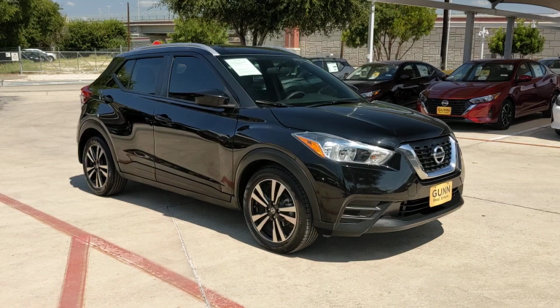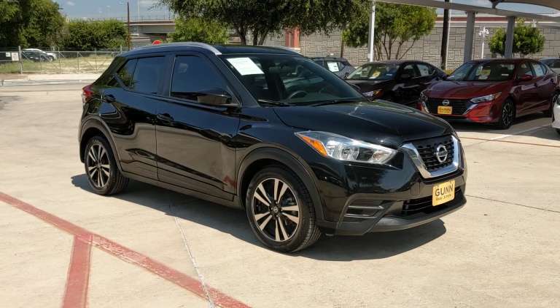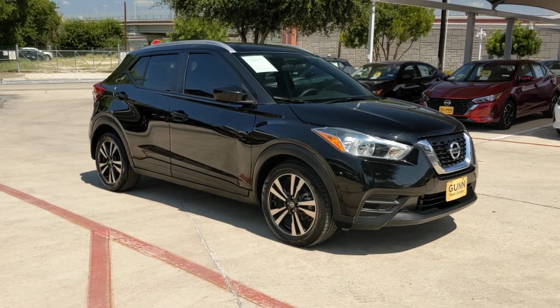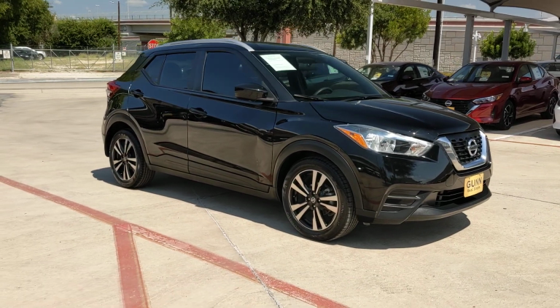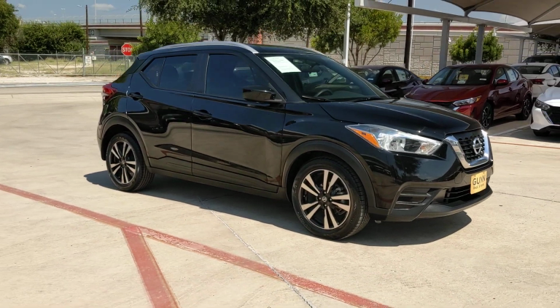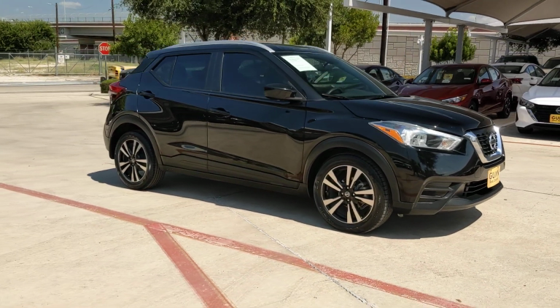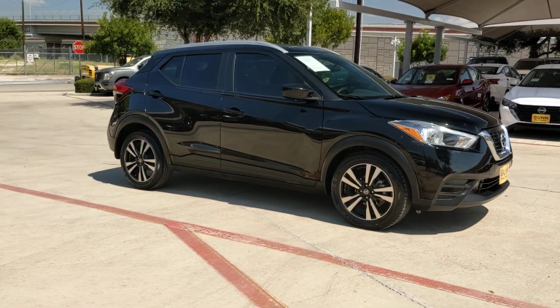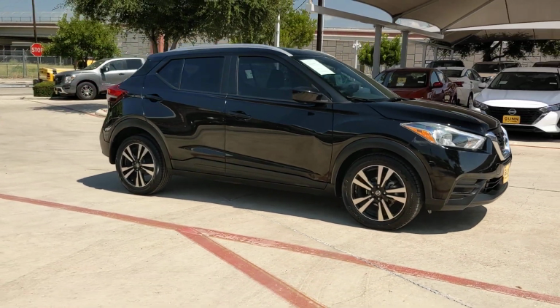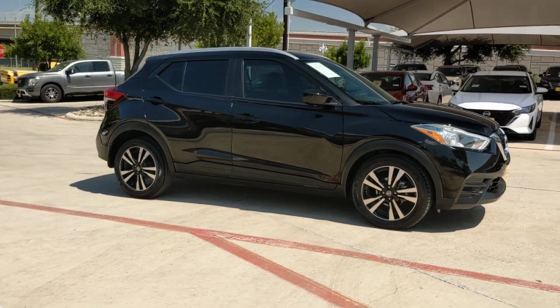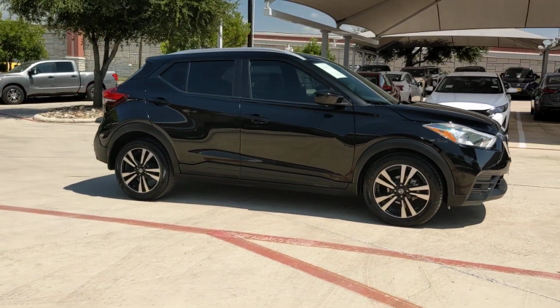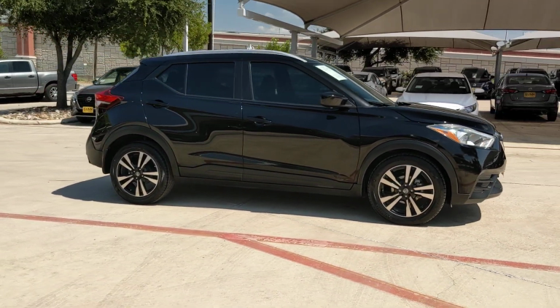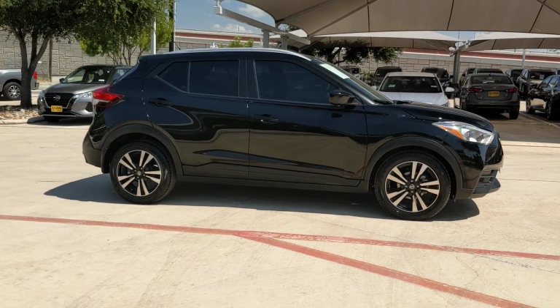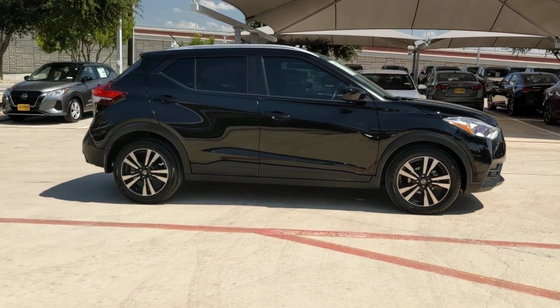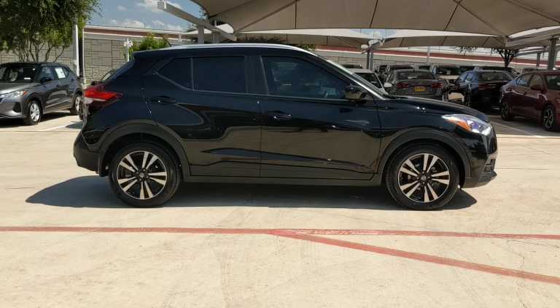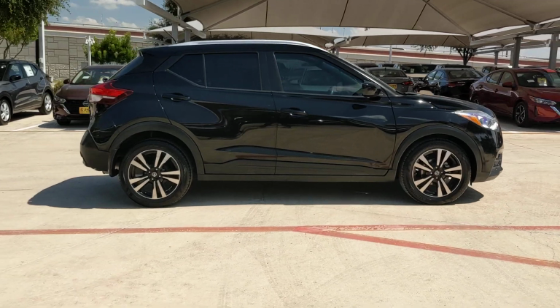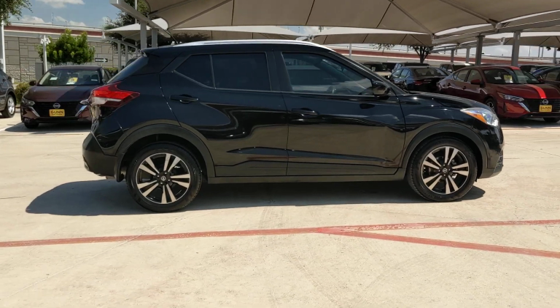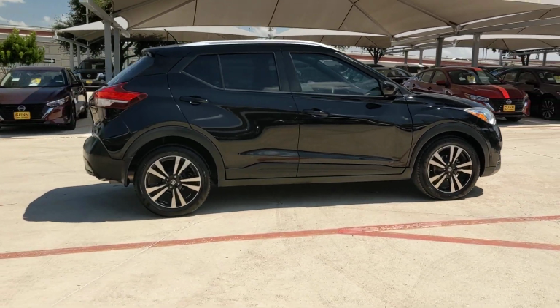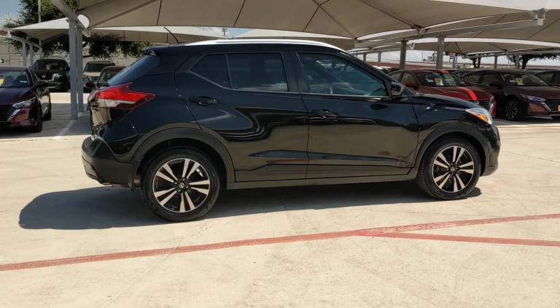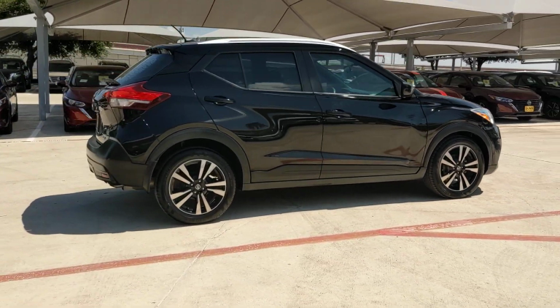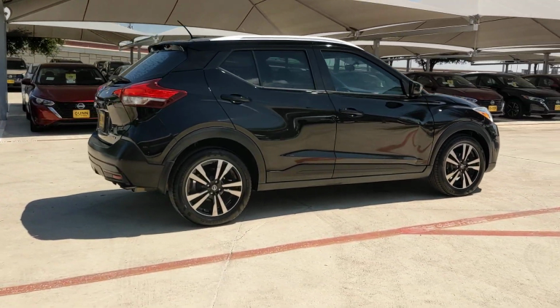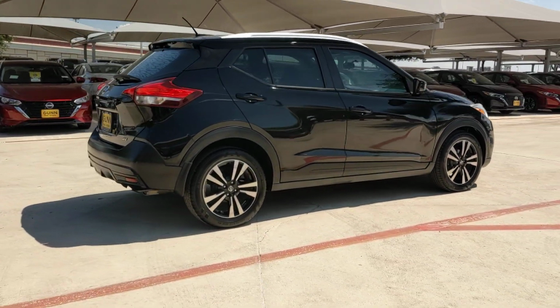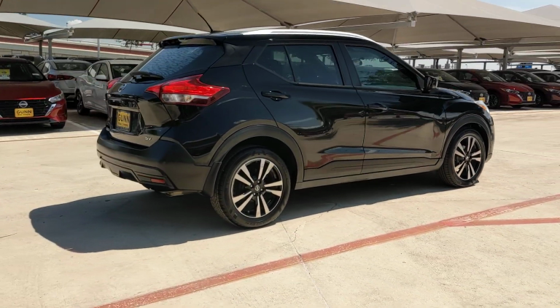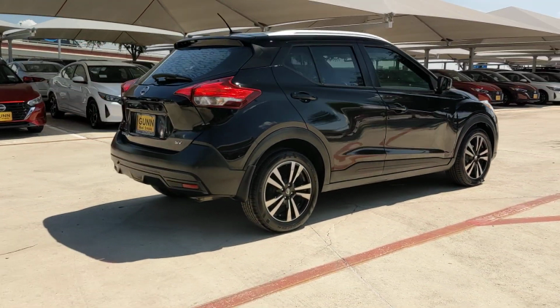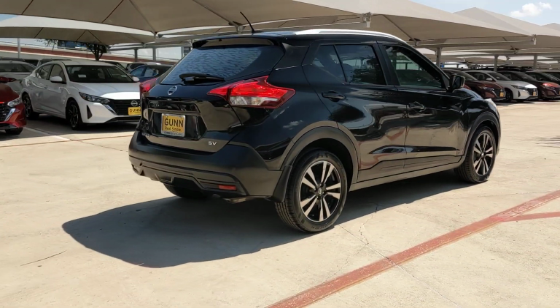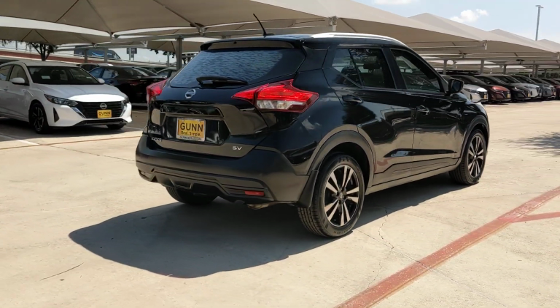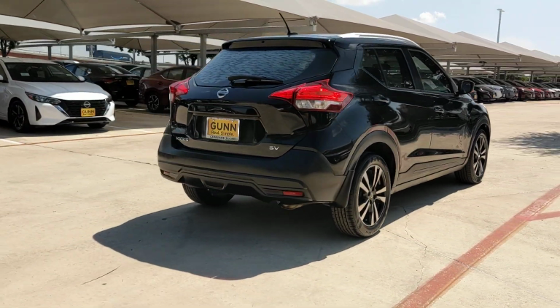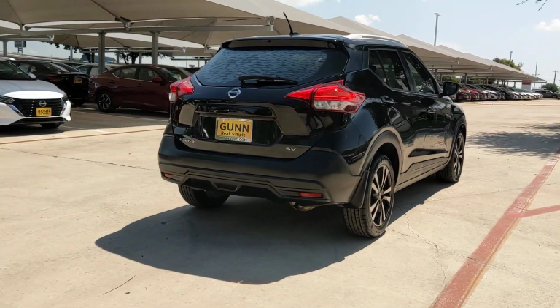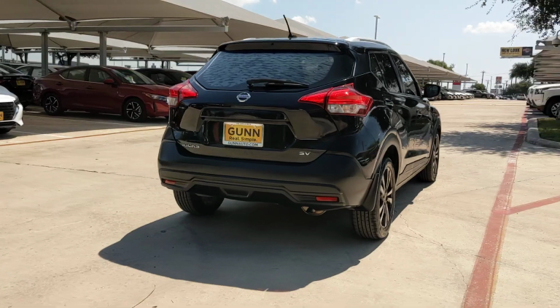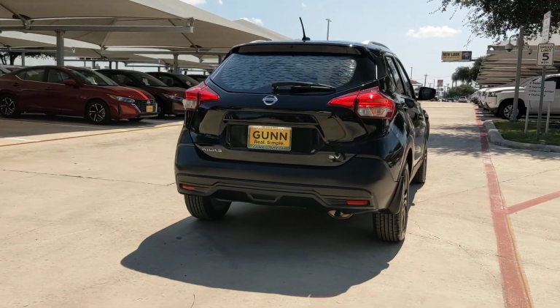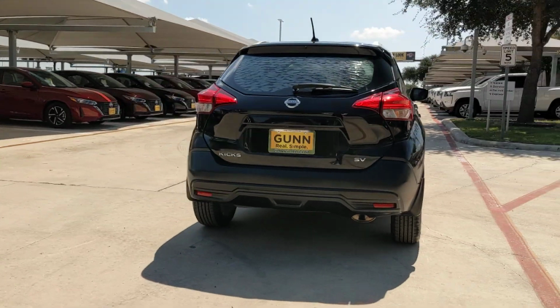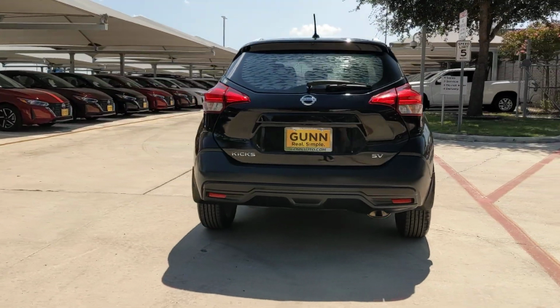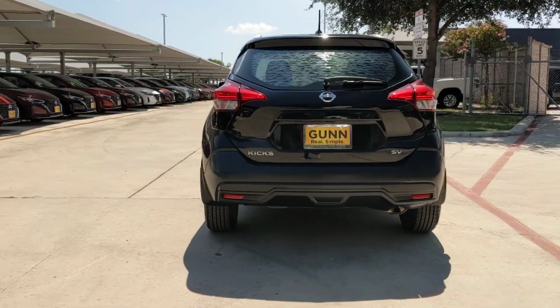Get a feel for the 2018 Nissan Kicks. This vehicle is an outstanding buy with fewer than 100,000 miles on the odometer. This Nissan Kicks packs a lot of fun into an efficient, compact package.